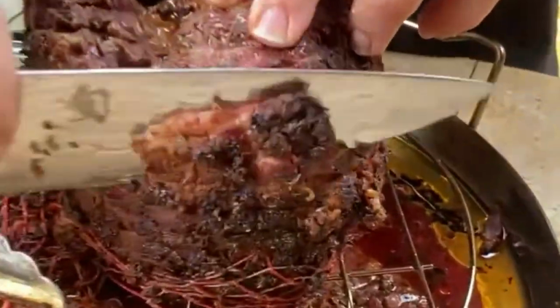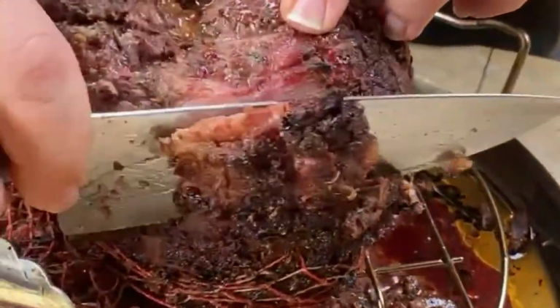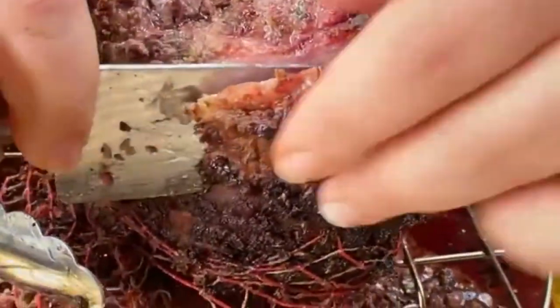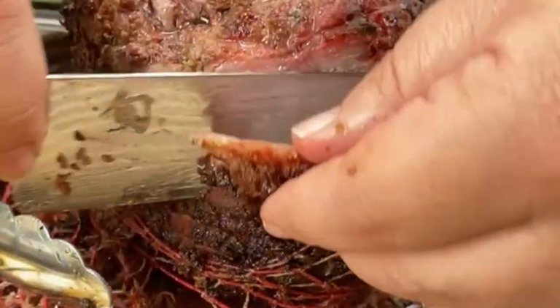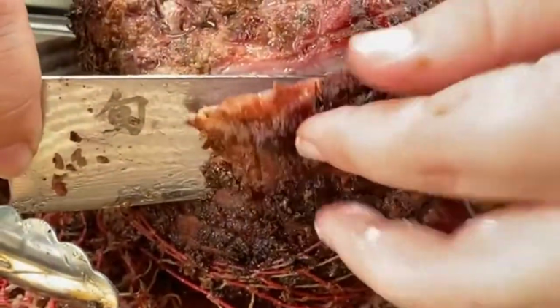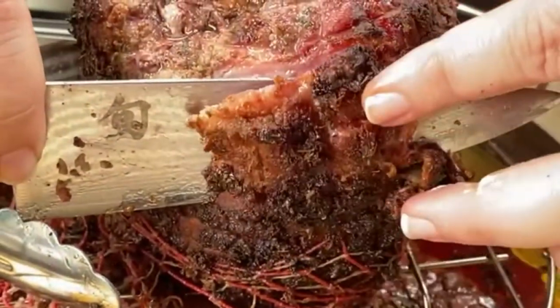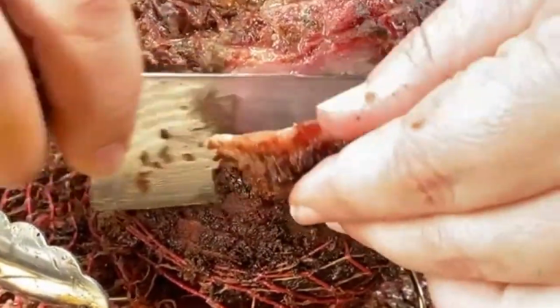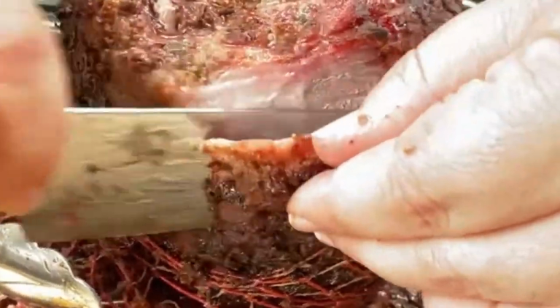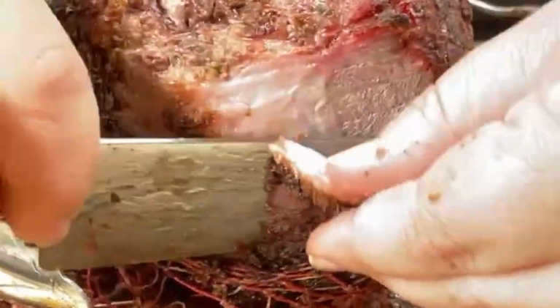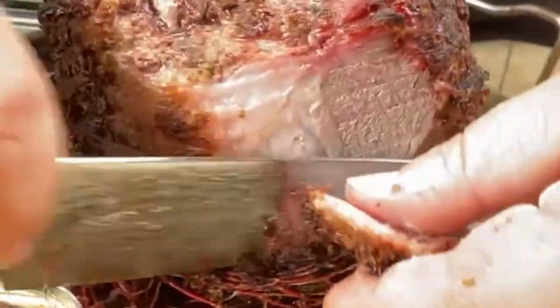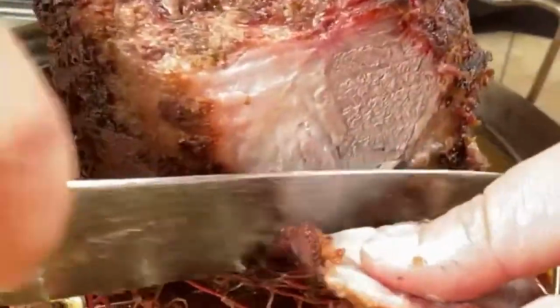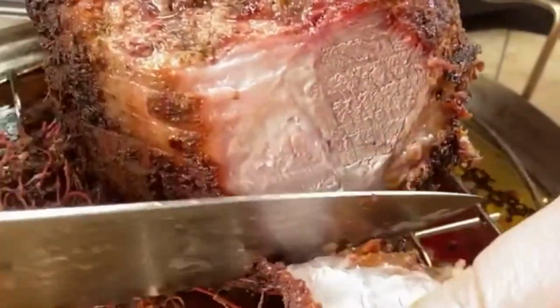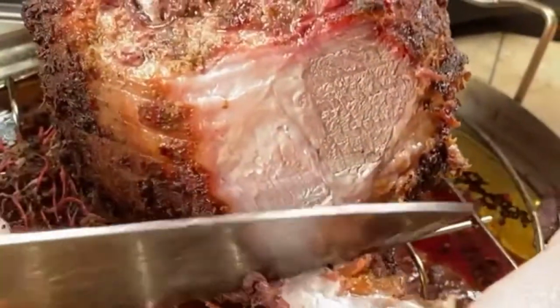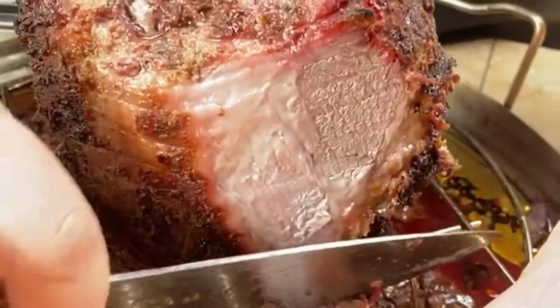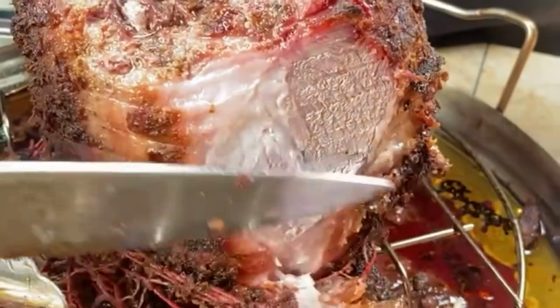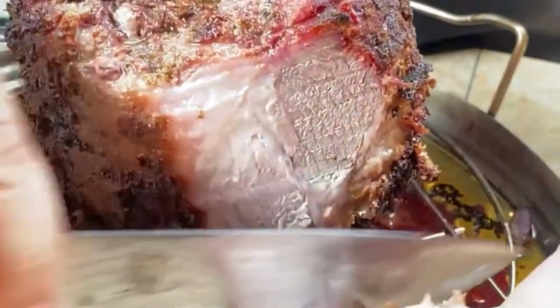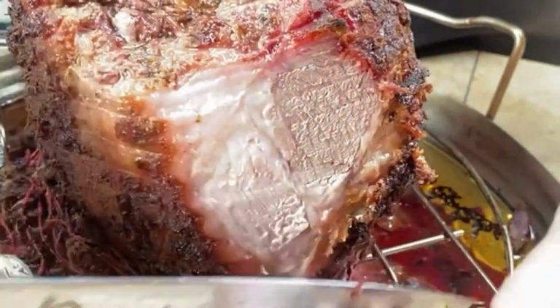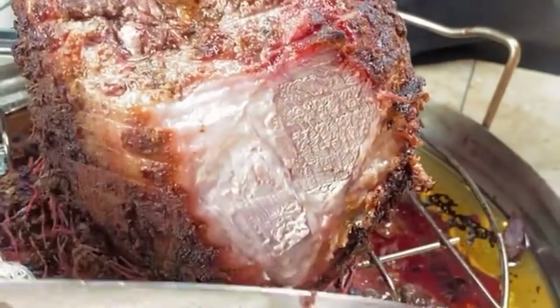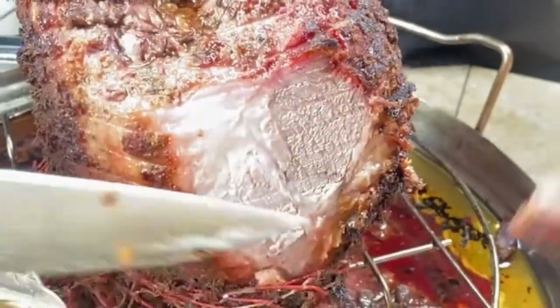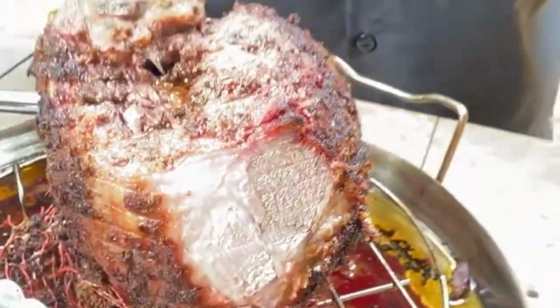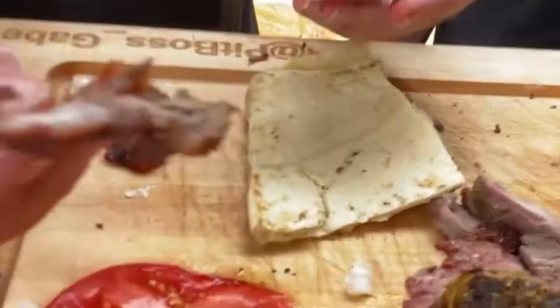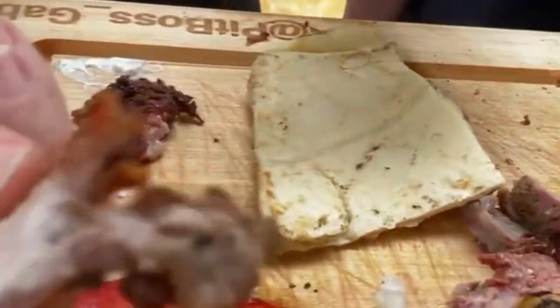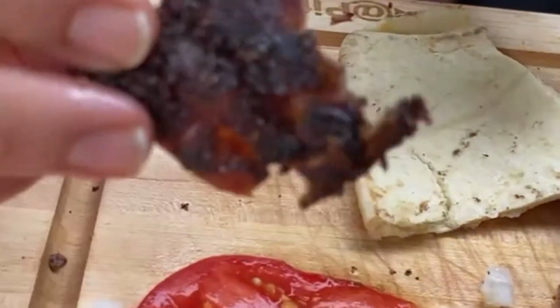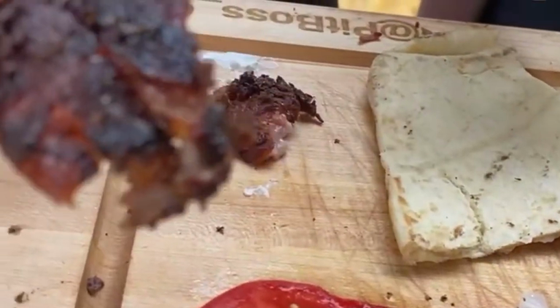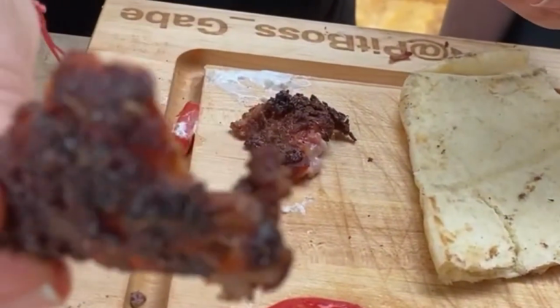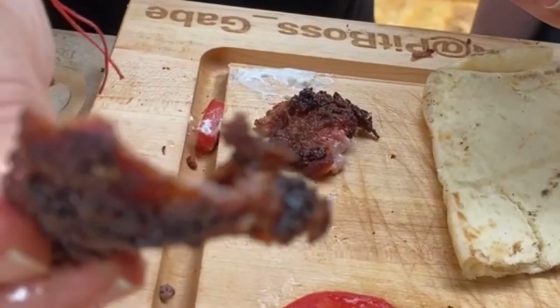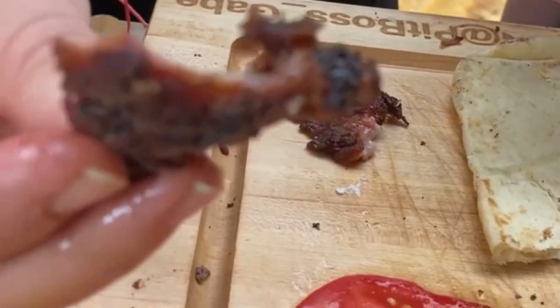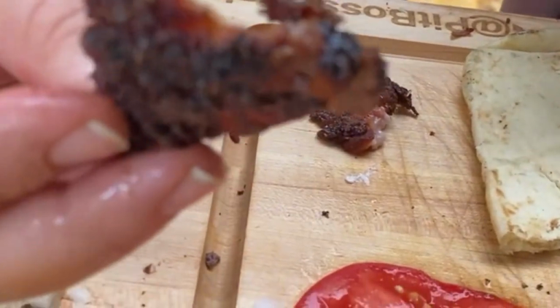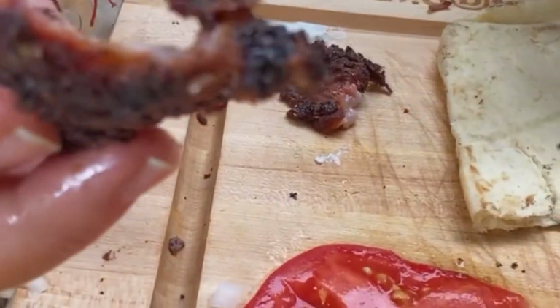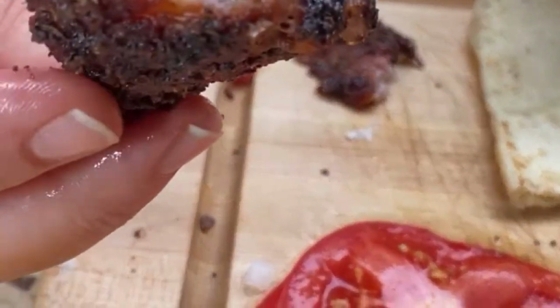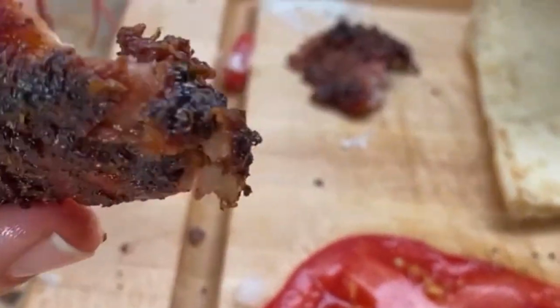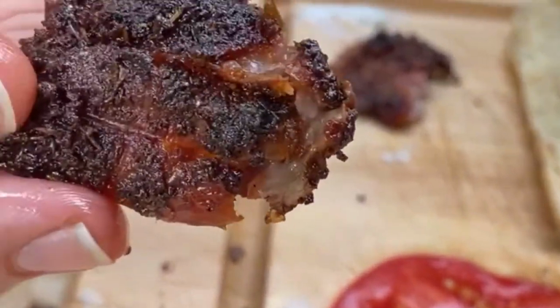We took the butcher's twine off and look at the beautiful bark we have on here. Look at the beautiful bark you get on that with the Euro seasoning from Pit Boss Gabe.